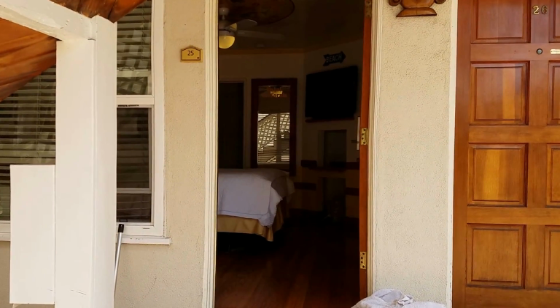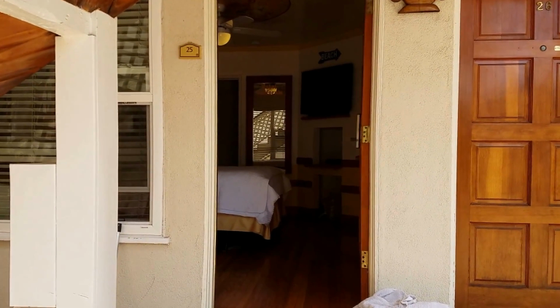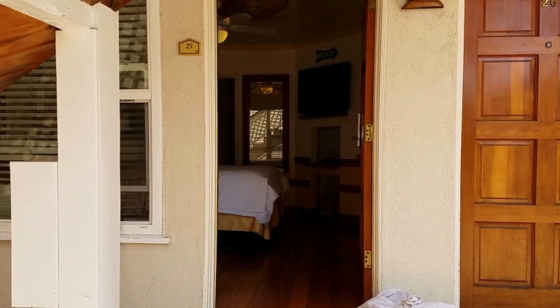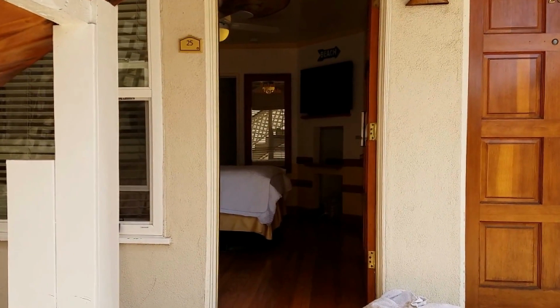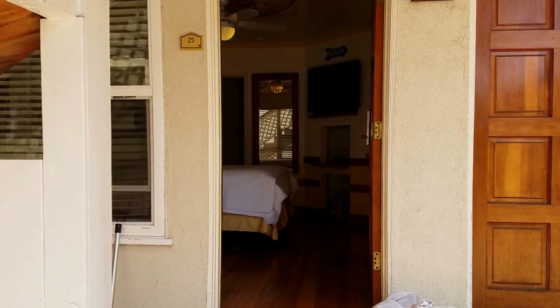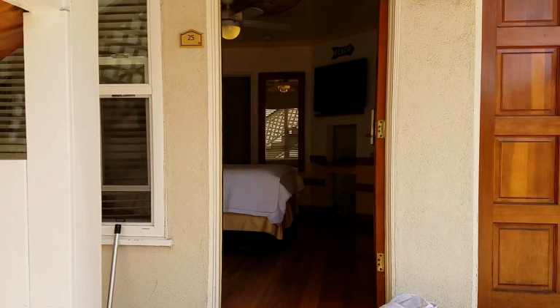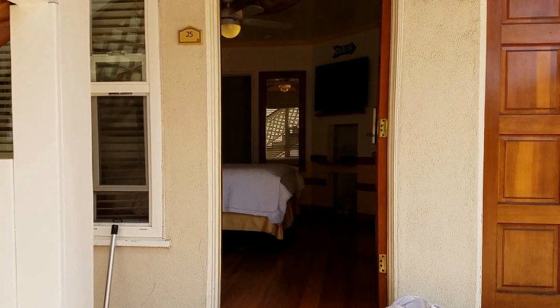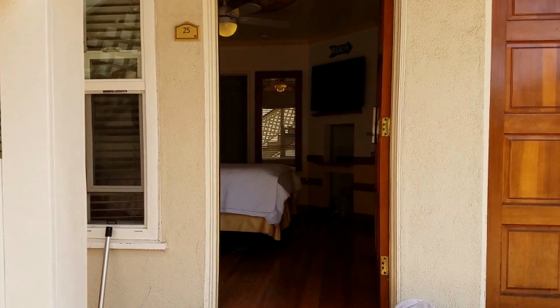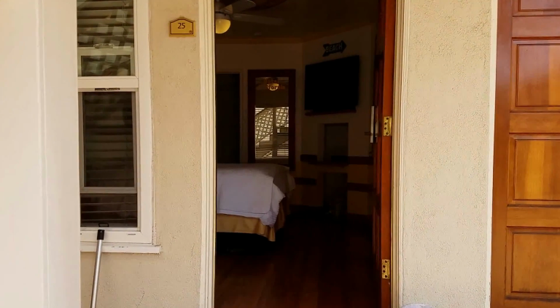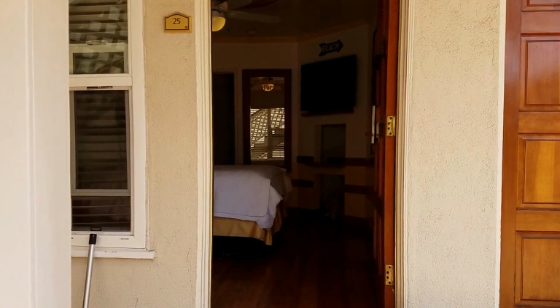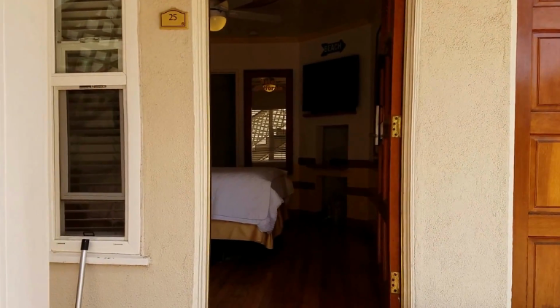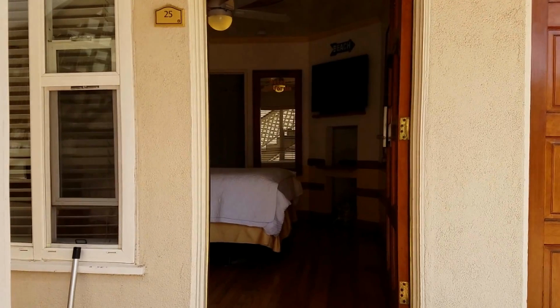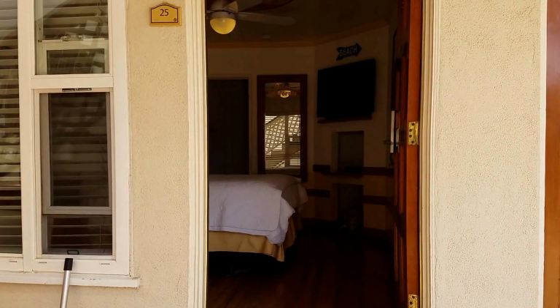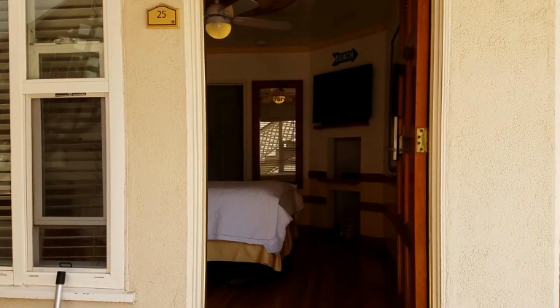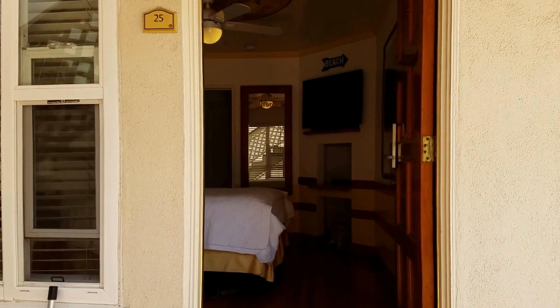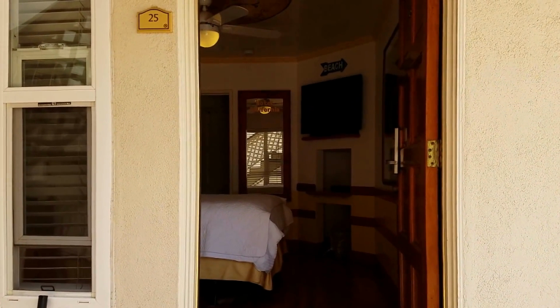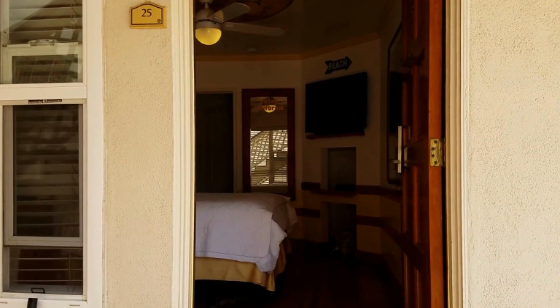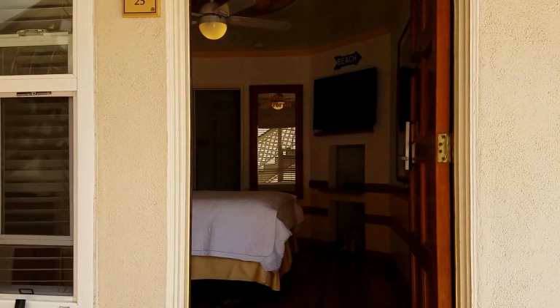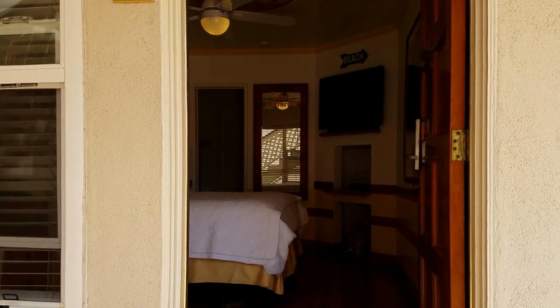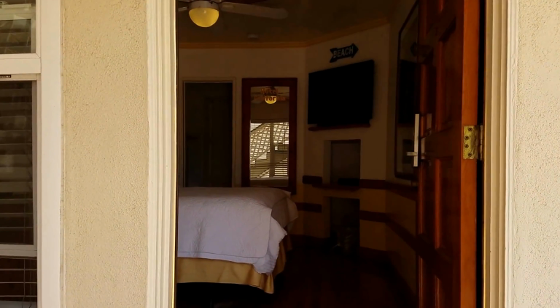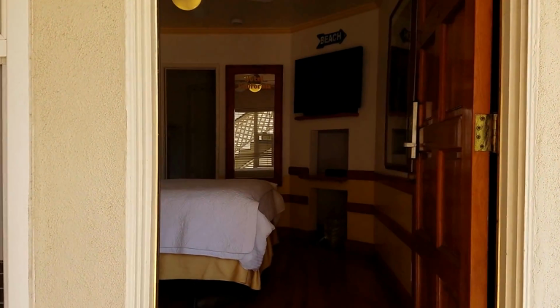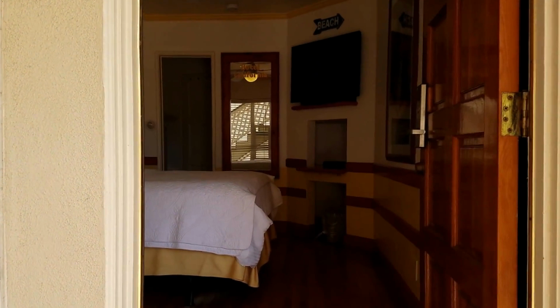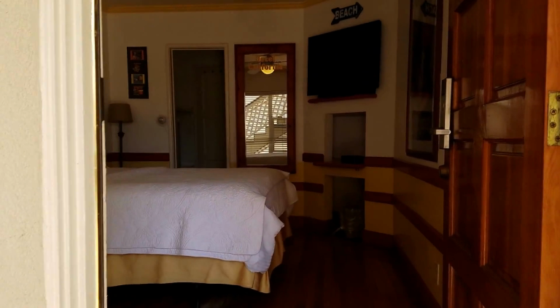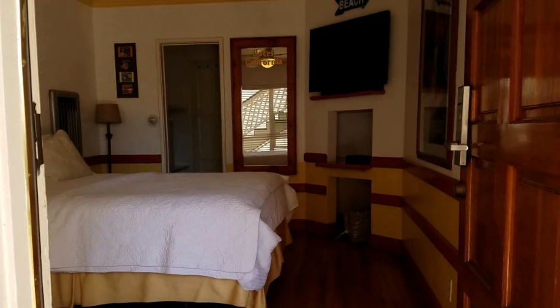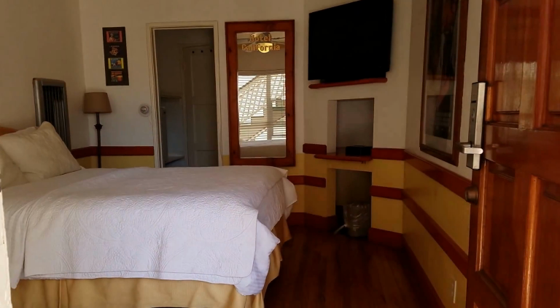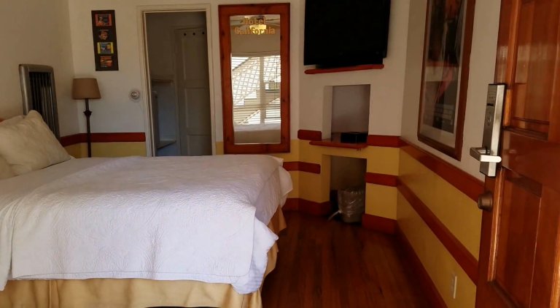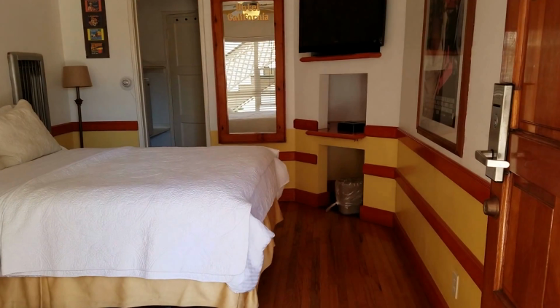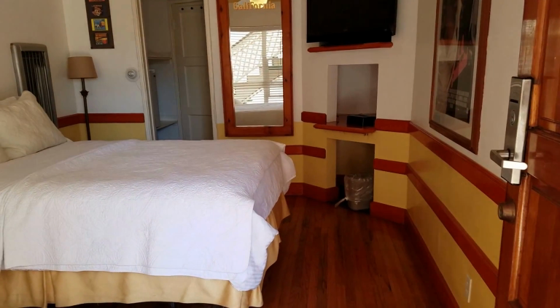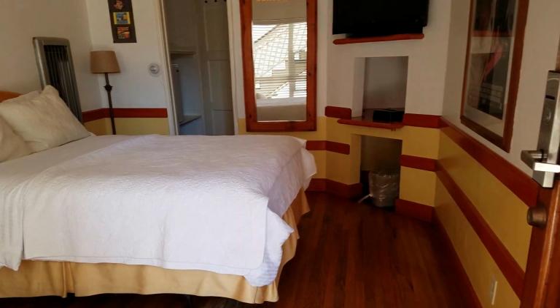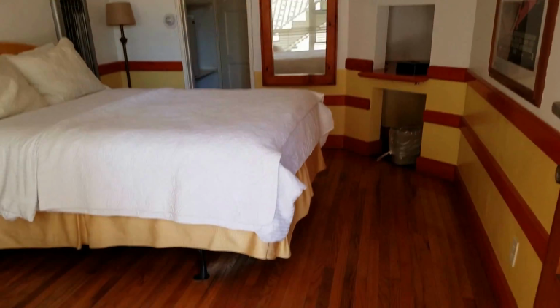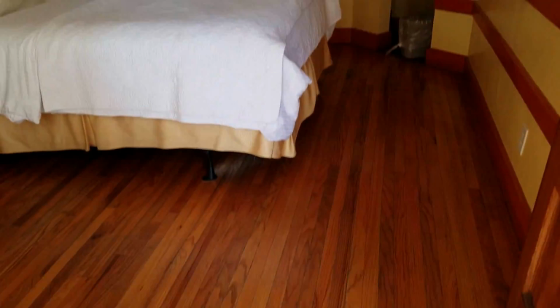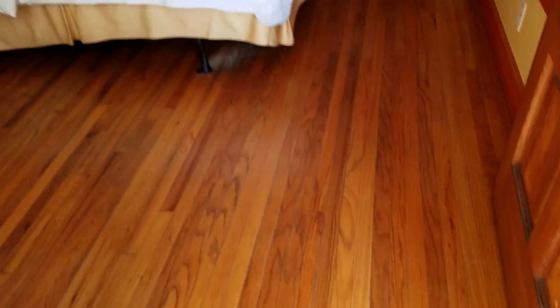Daniel reporting live at the Hotel California. Let's take a walk in and see what's going on in room 25 here — it's being freshly made up for the next guest. This is what we see when we enter.